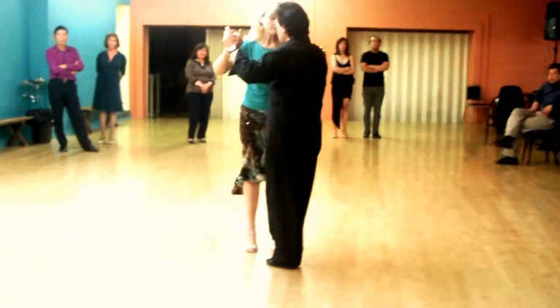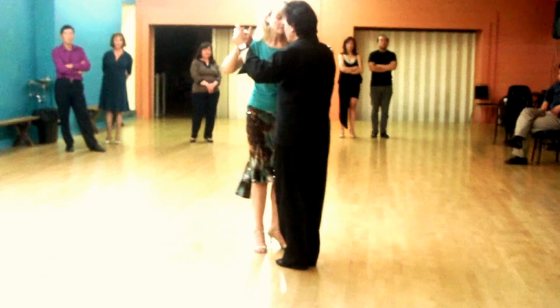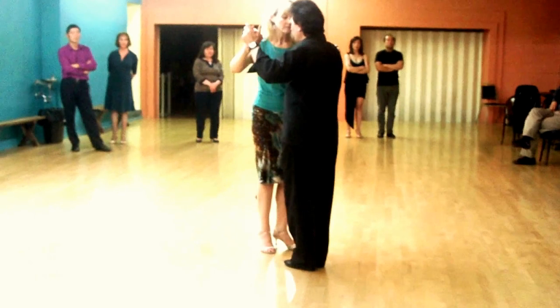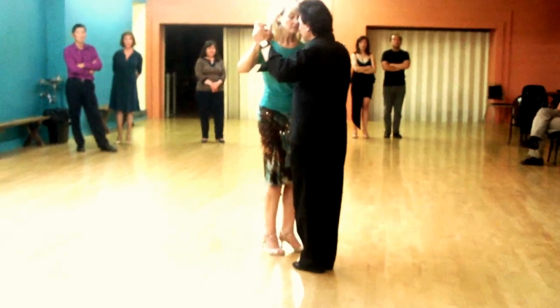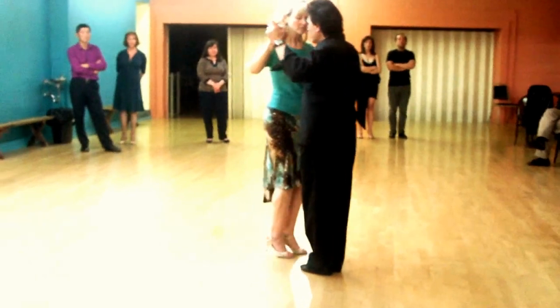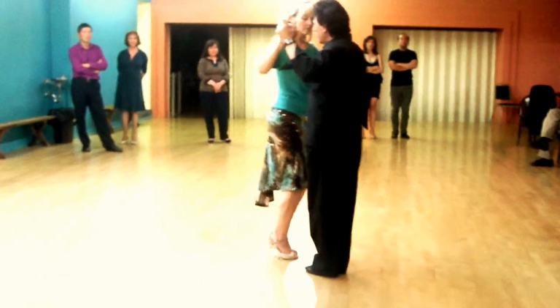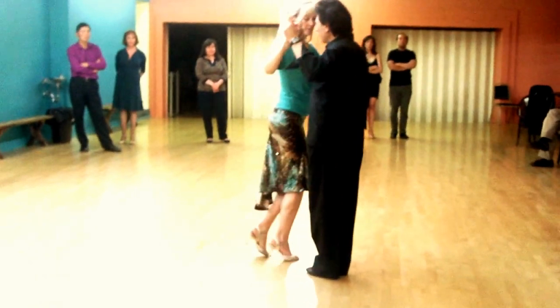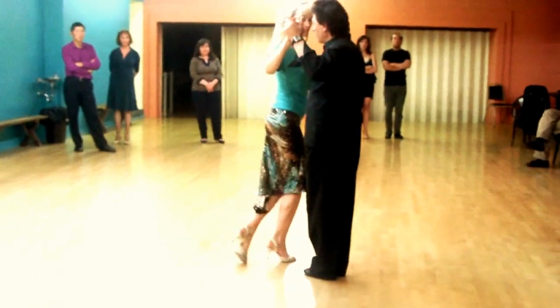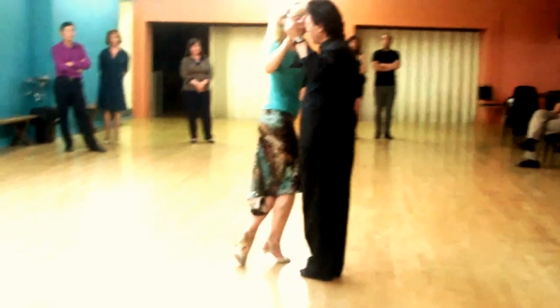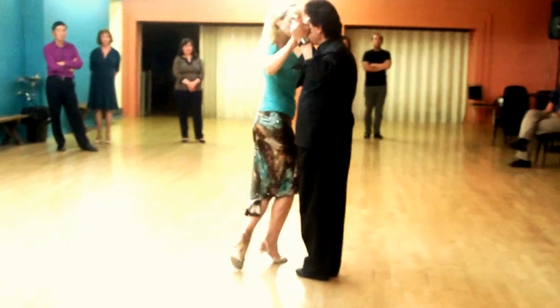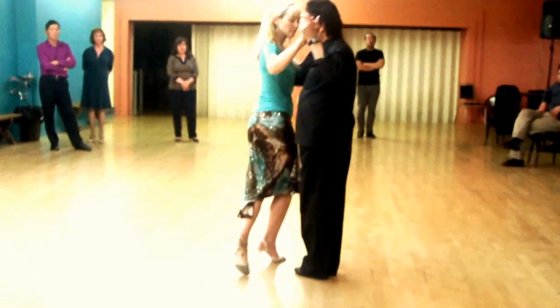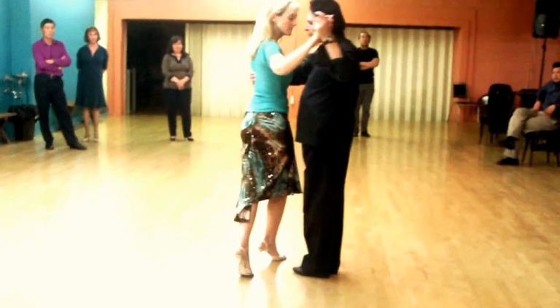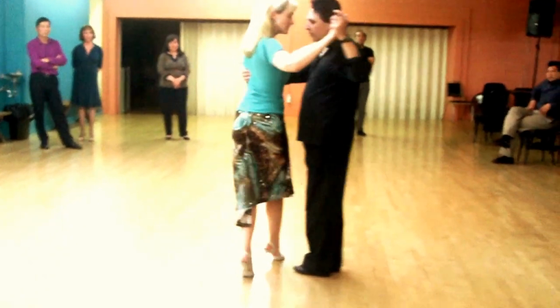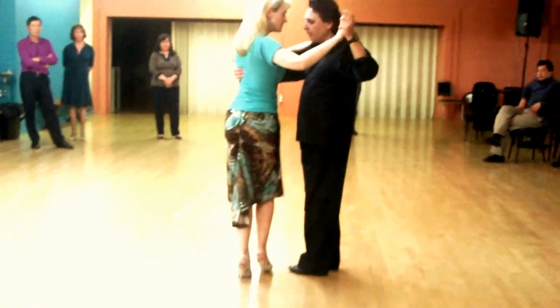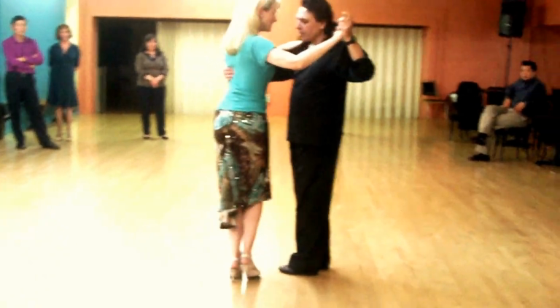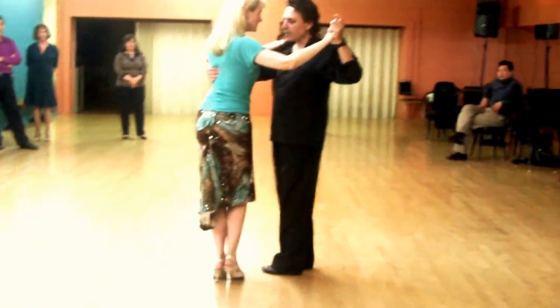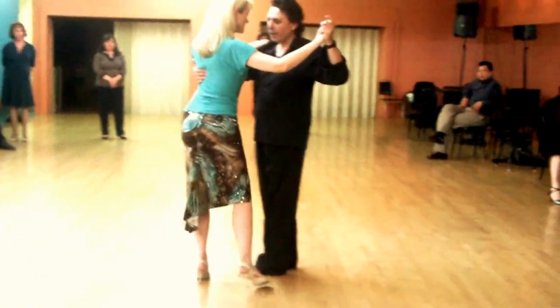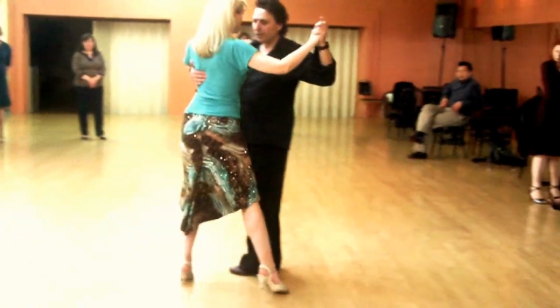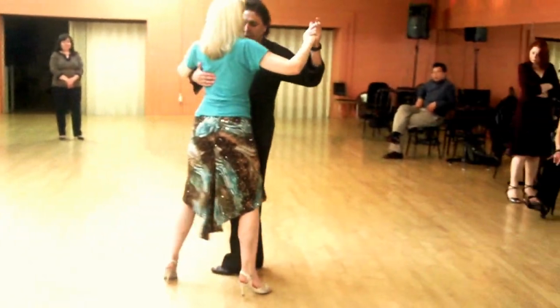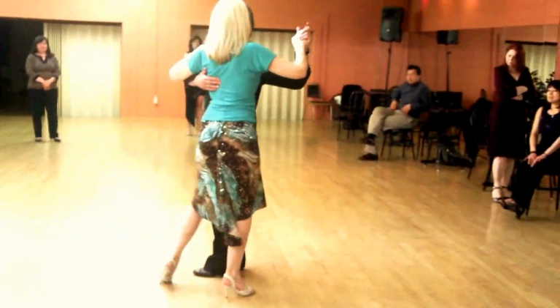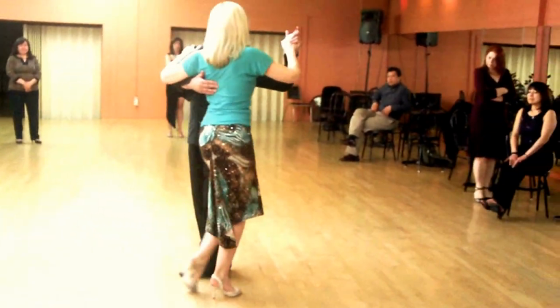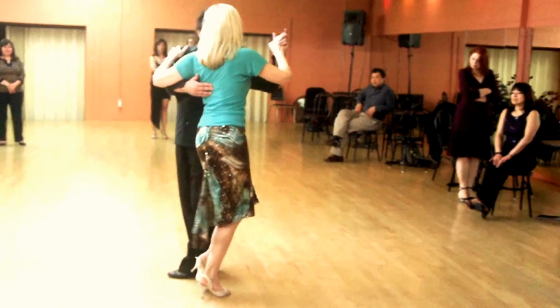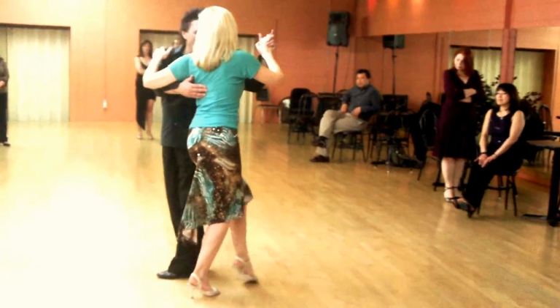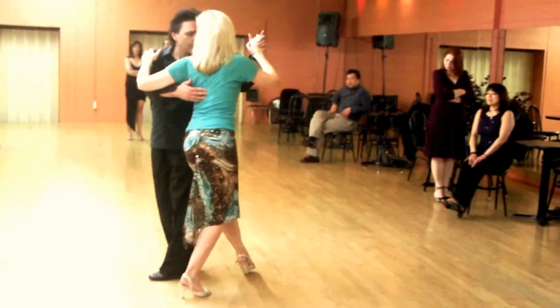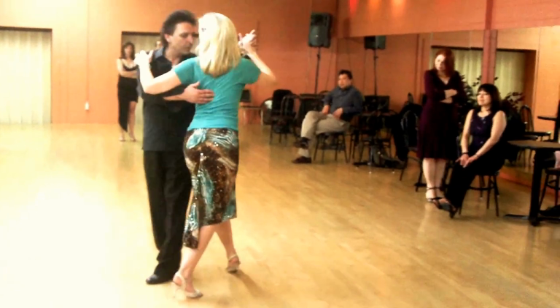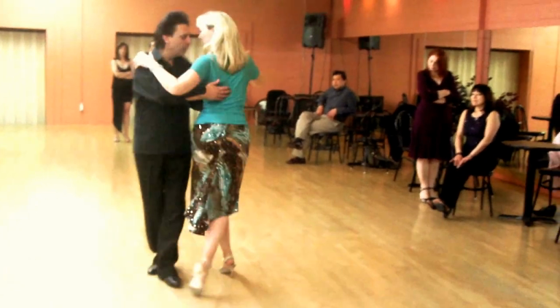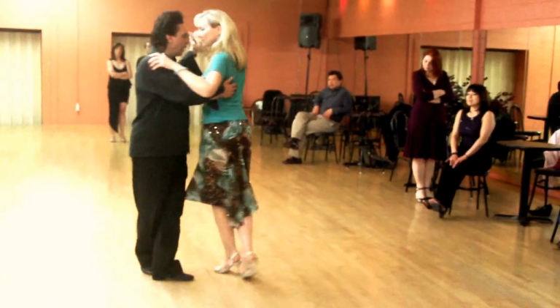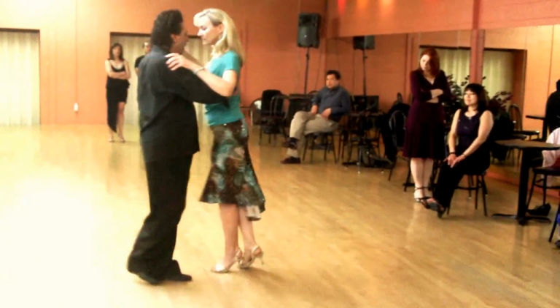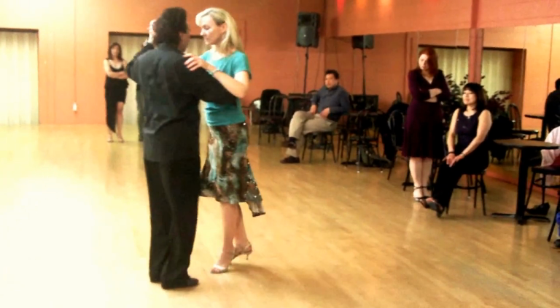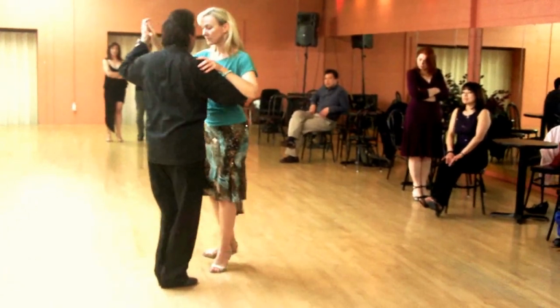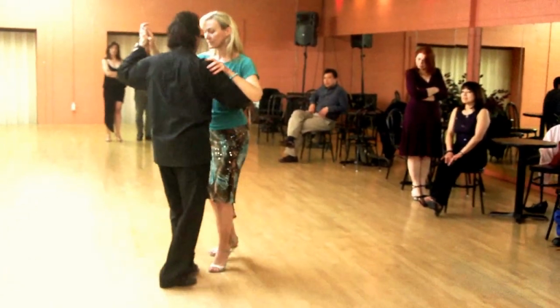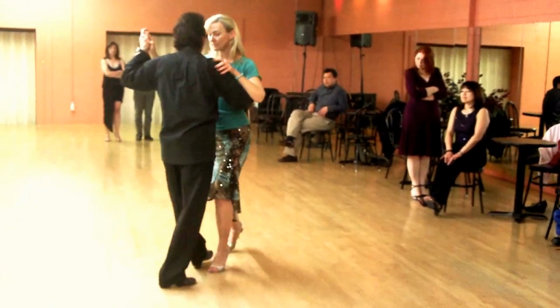Just leading with your chest: back, feet together, side, feet together, forward, and tango close.